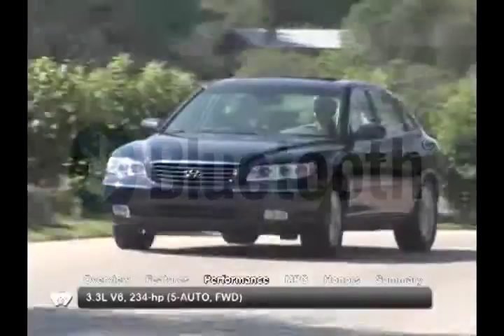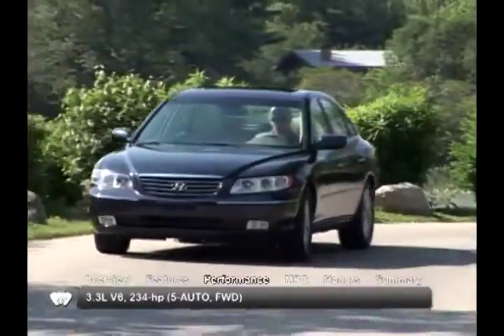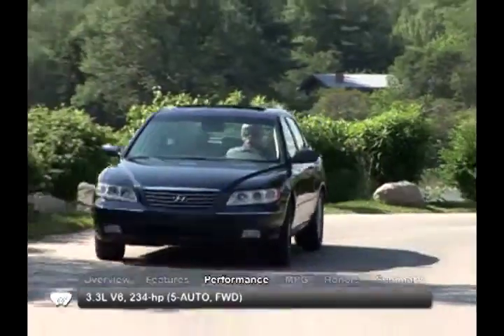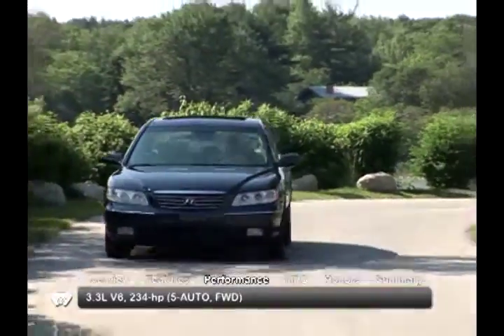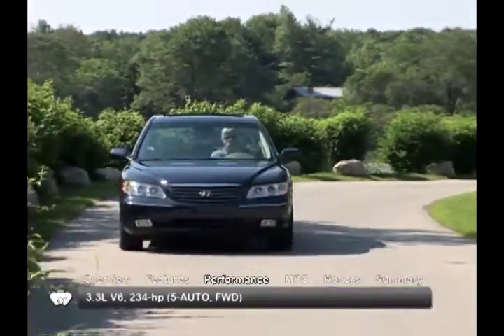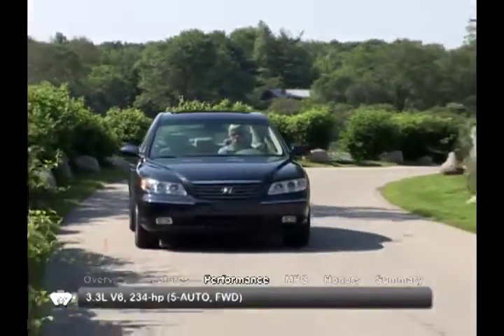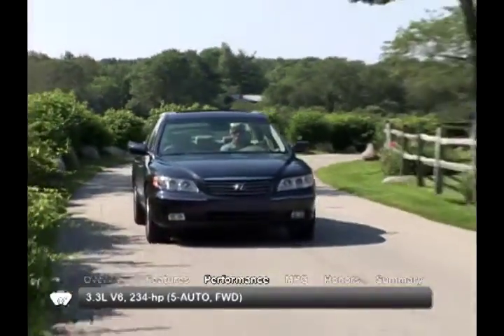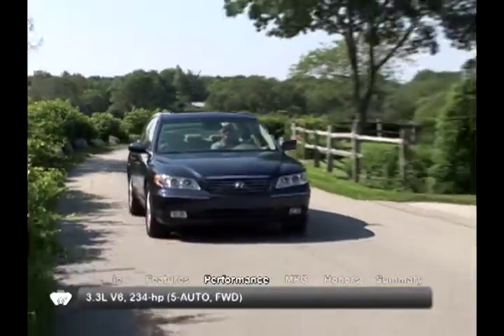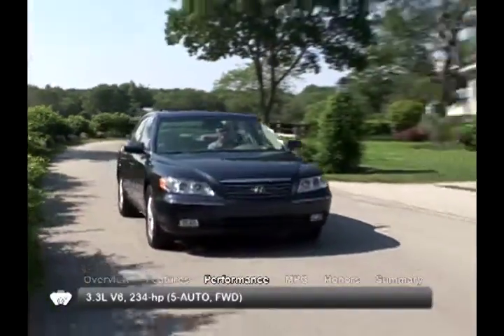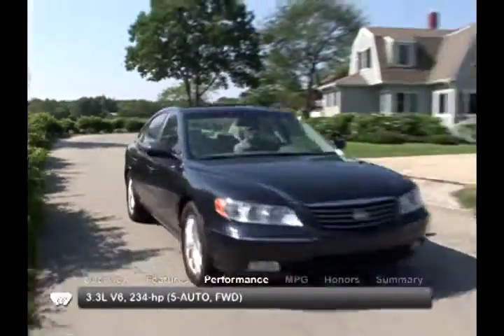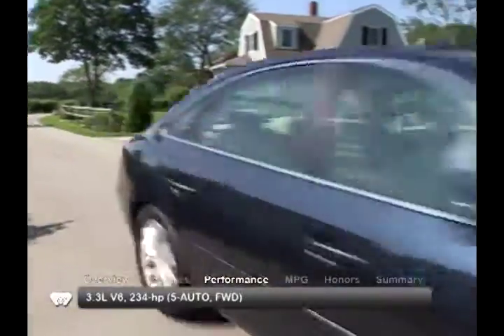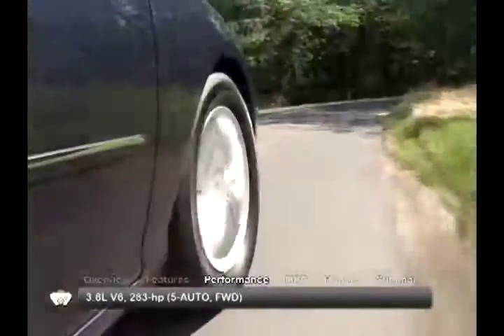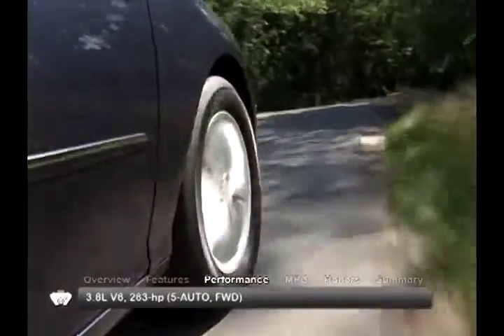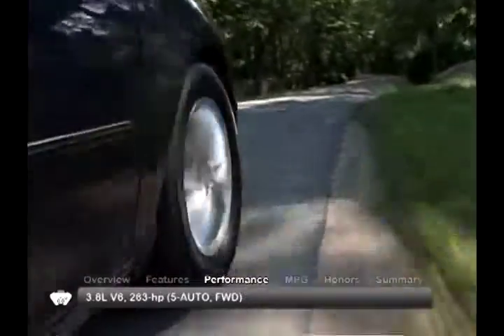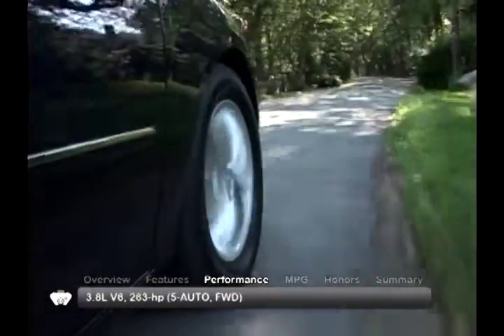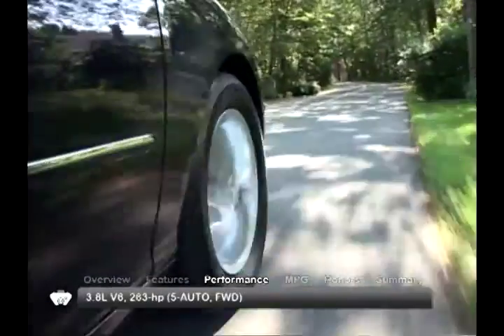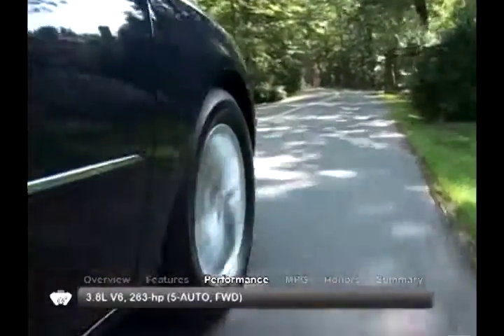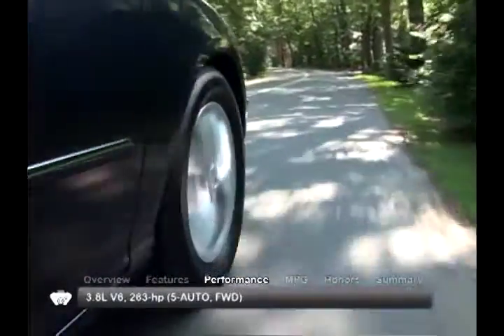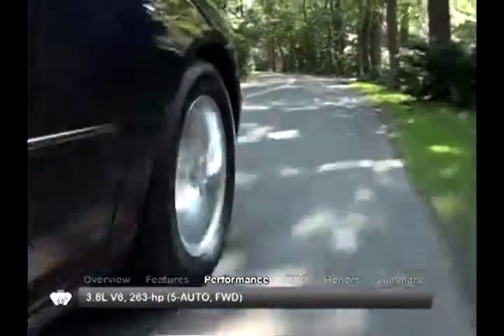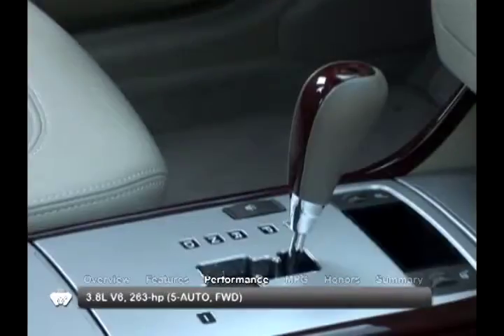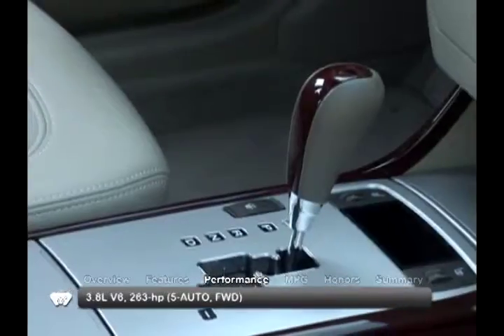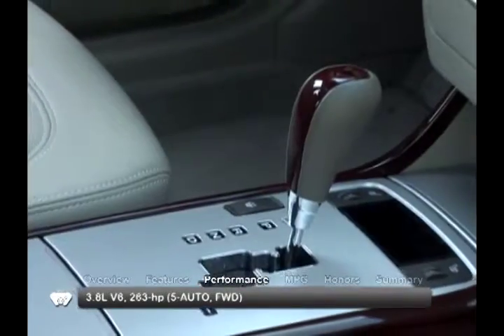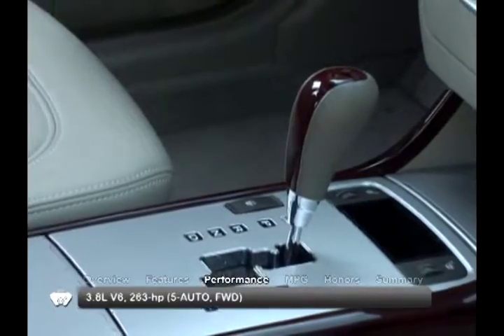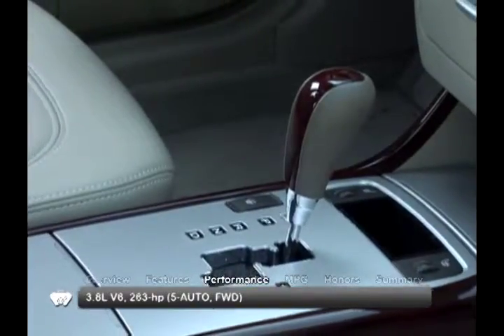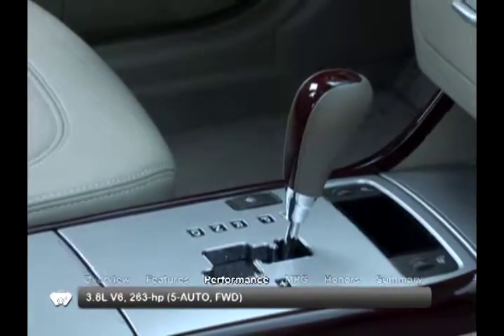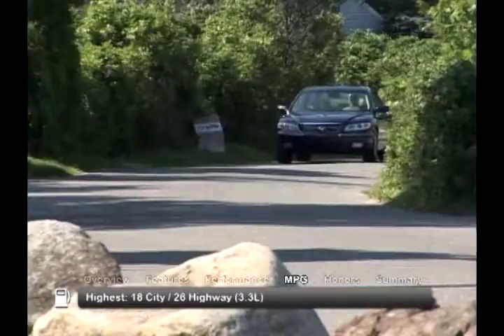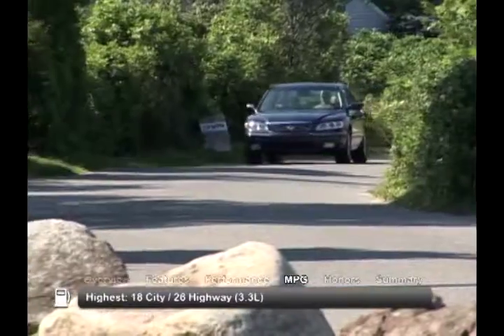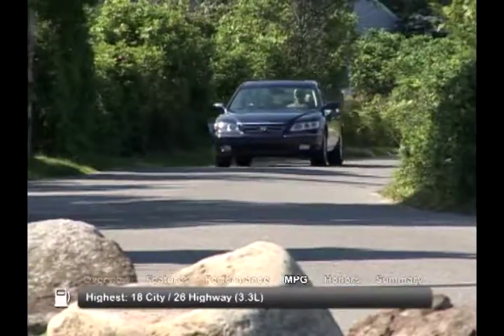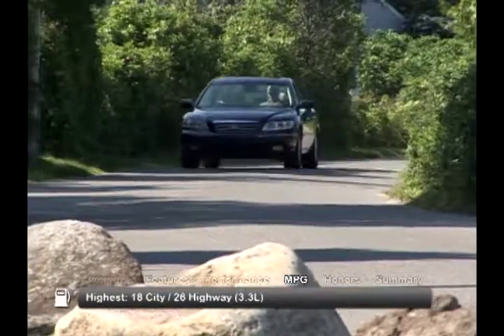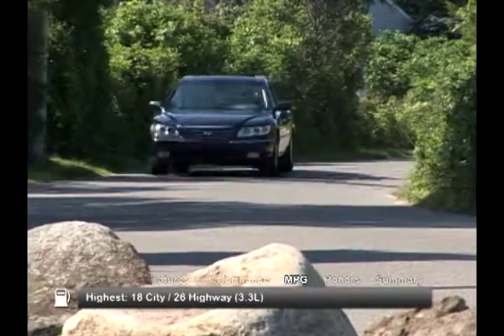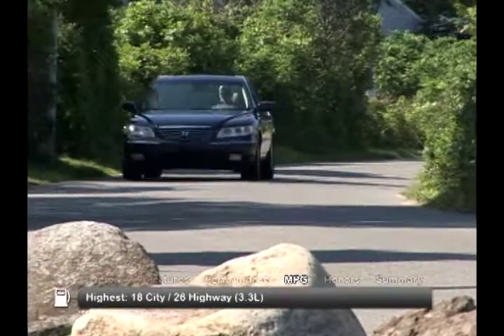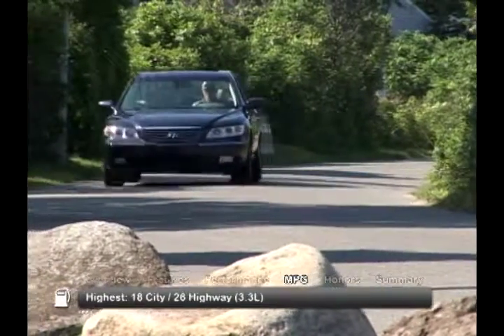The 2010 Hyundai Azera is offered with either a 3.3 liter V6 or a 3.8 liter V6, both with front wheel drive and a 5-speed automatic transmission. Here are the highest and lowest estimates for fuel economy.